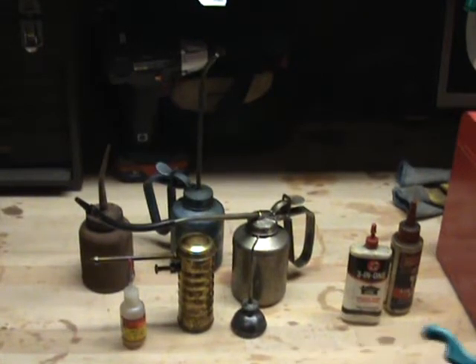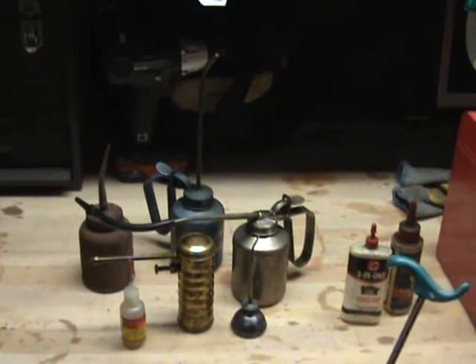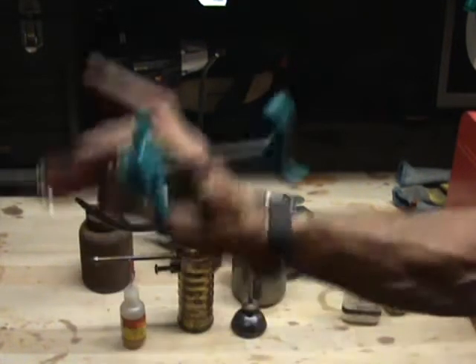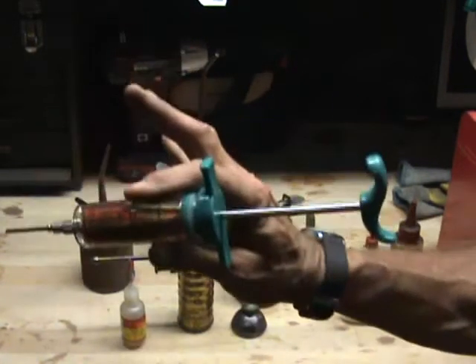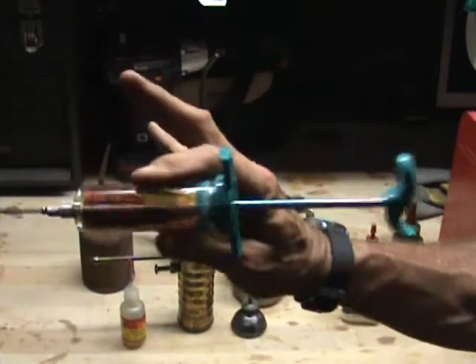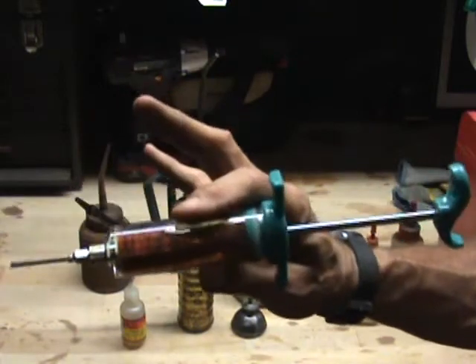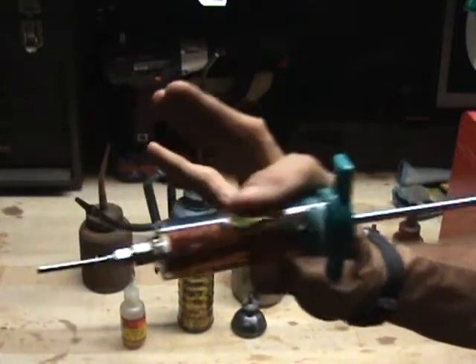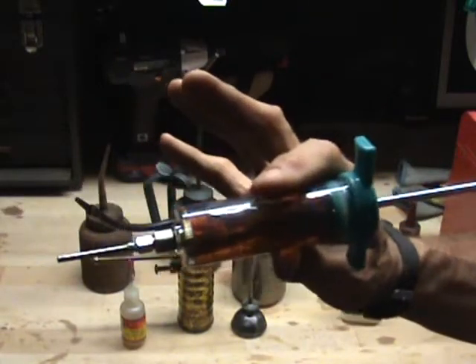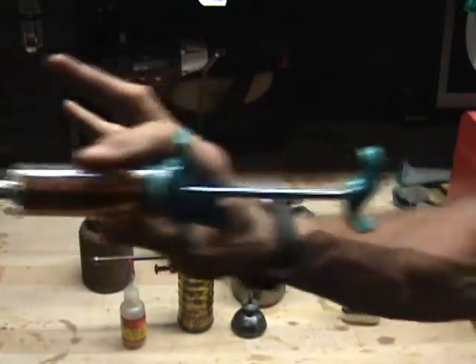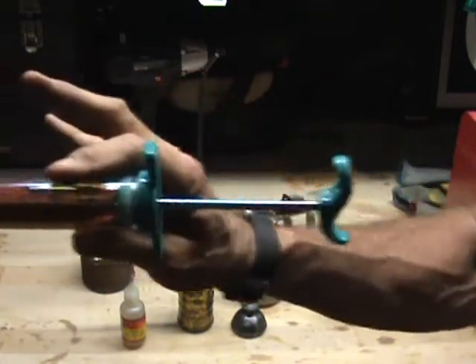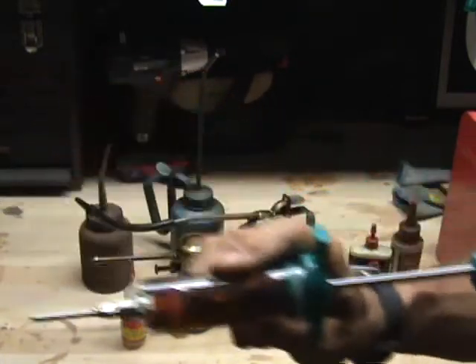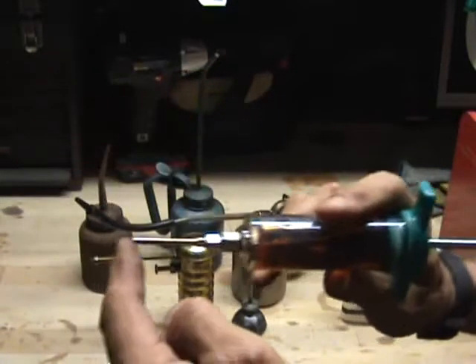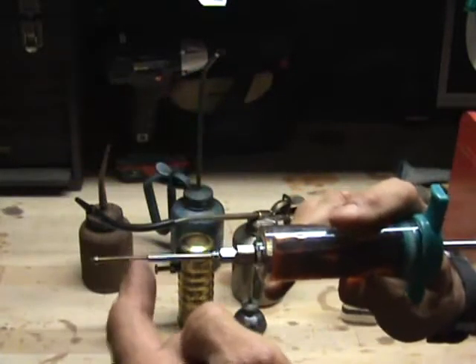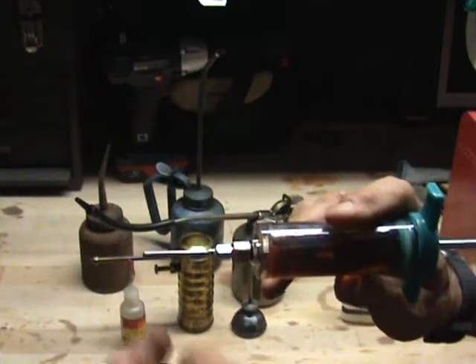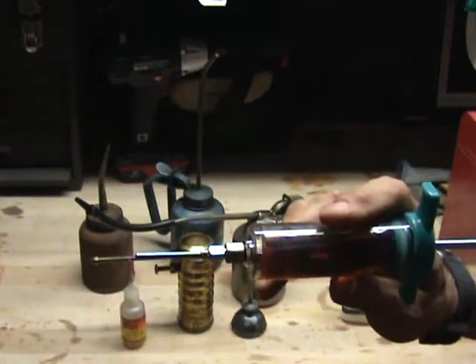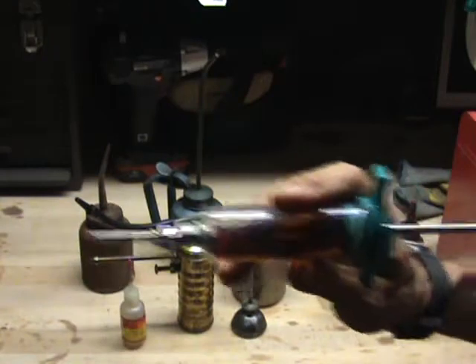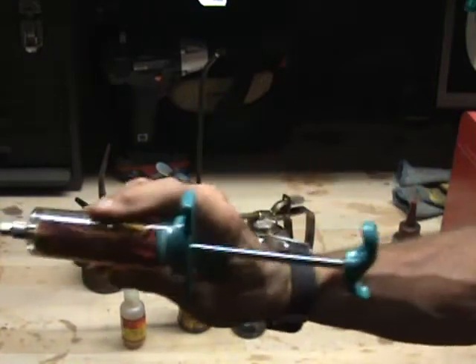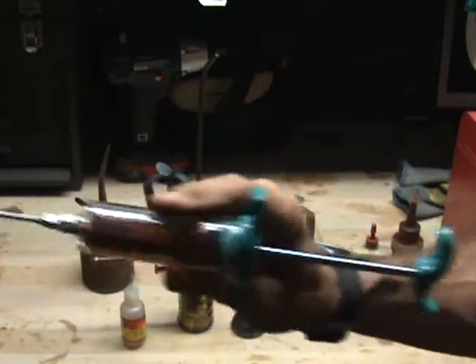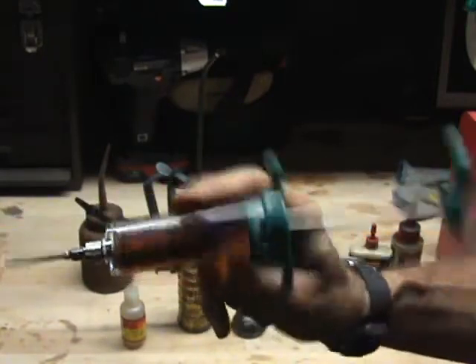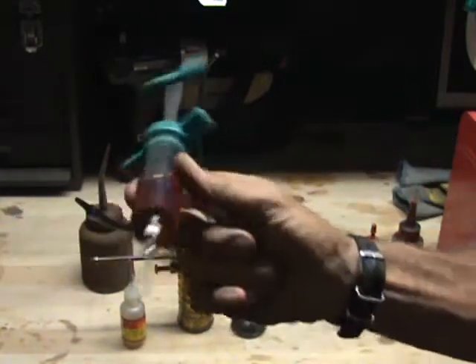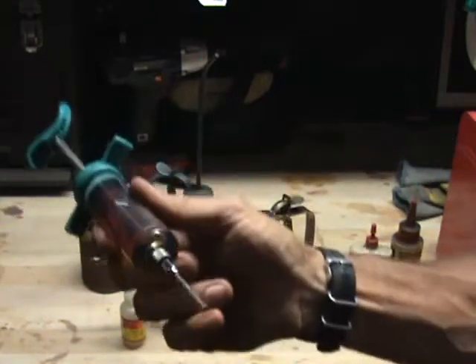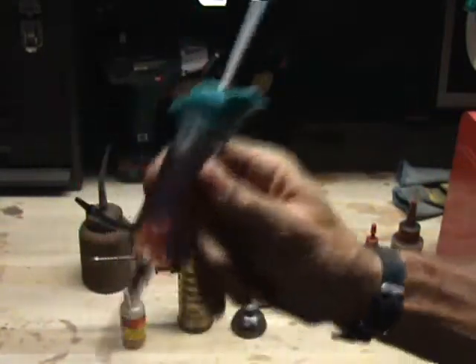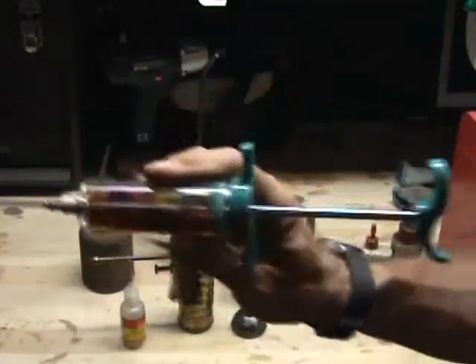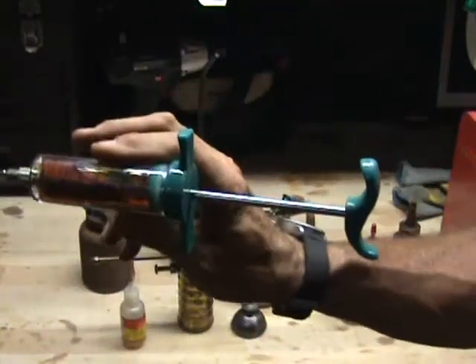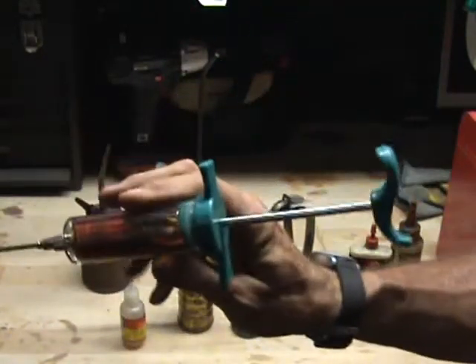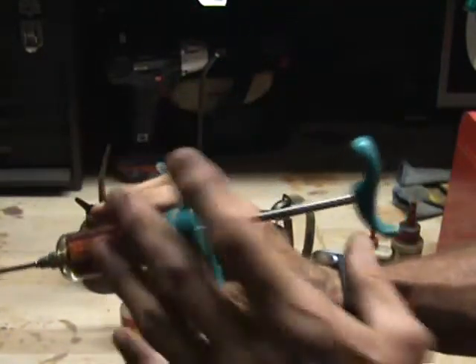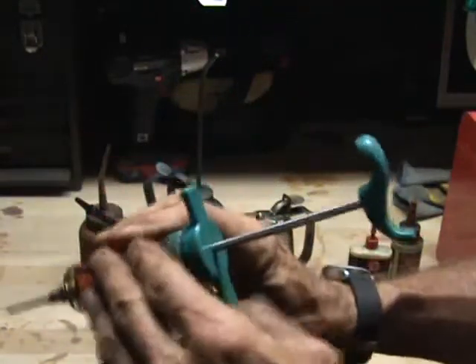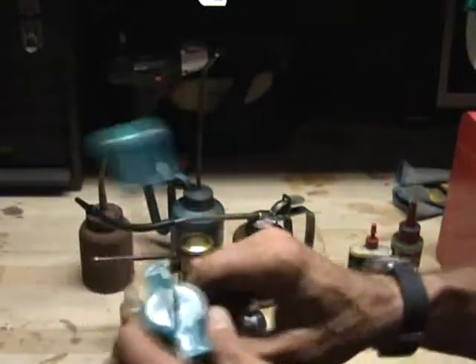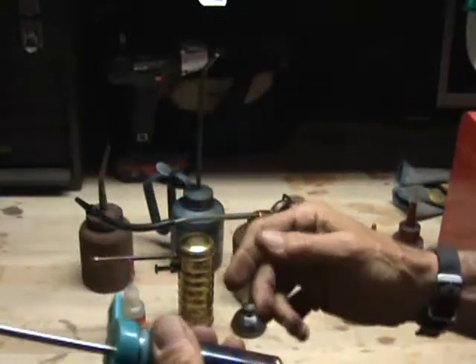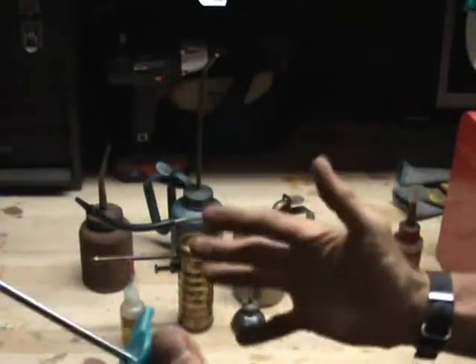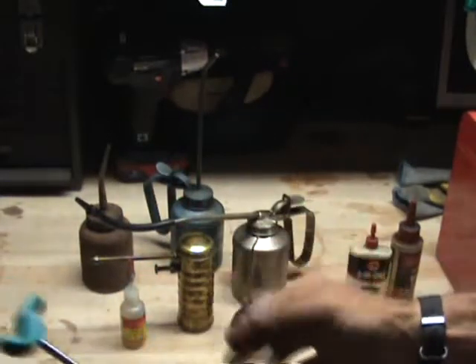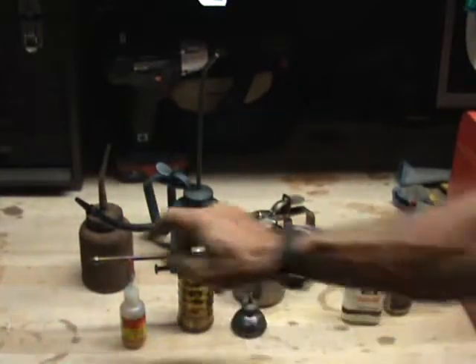So that's it. I picked that up, whacked the tip off, and filled it with oil. The thing about this is you can put any kind of oil in it you want.